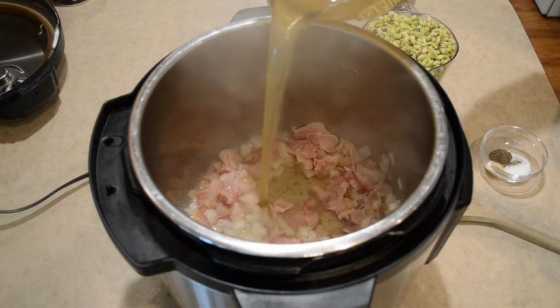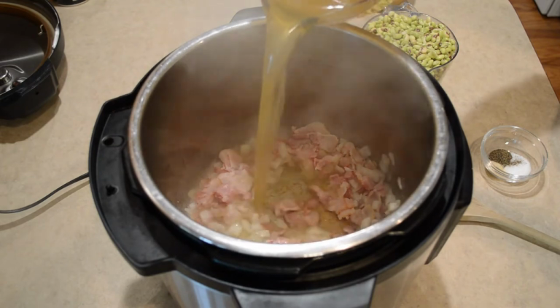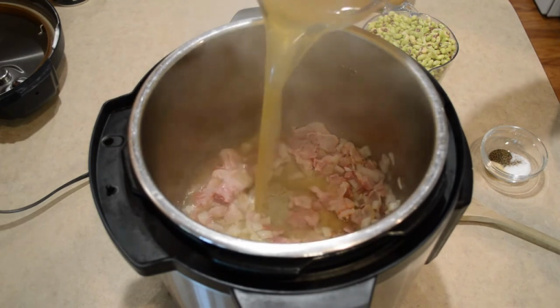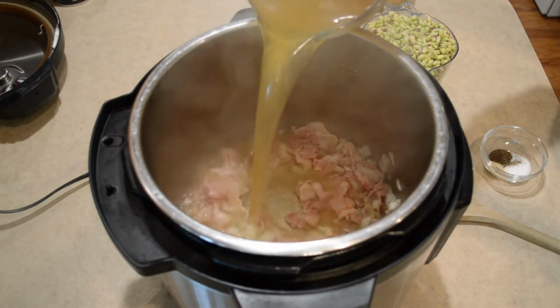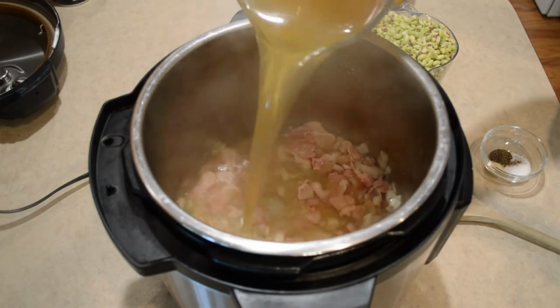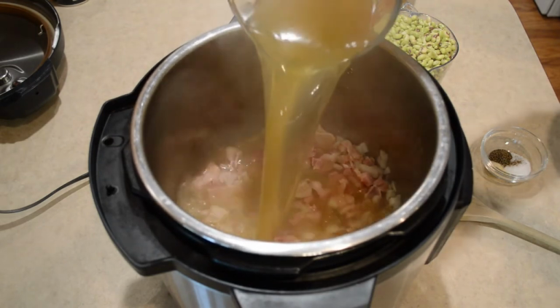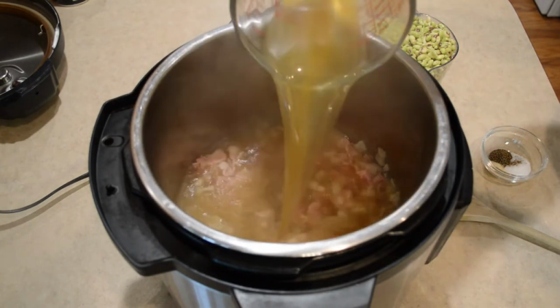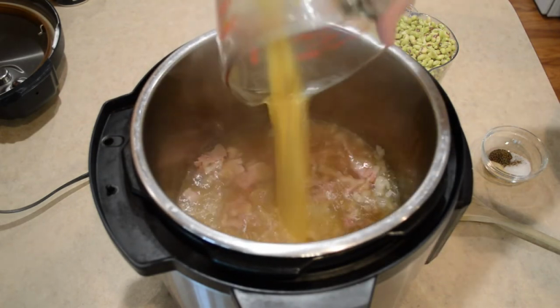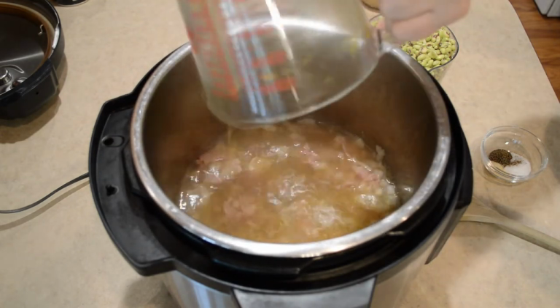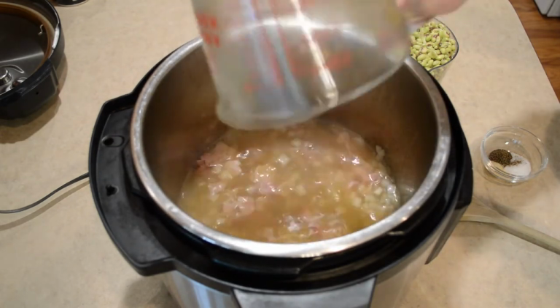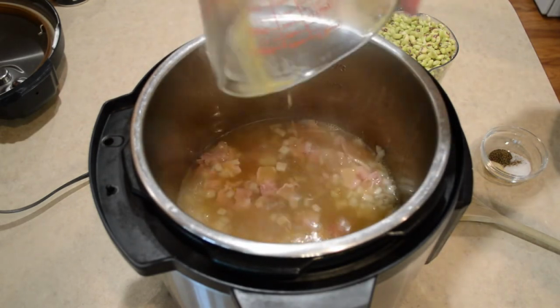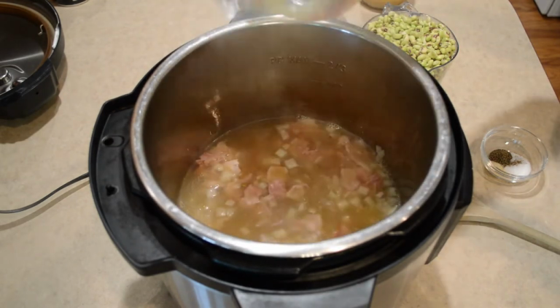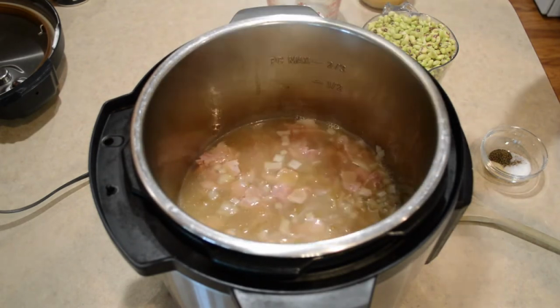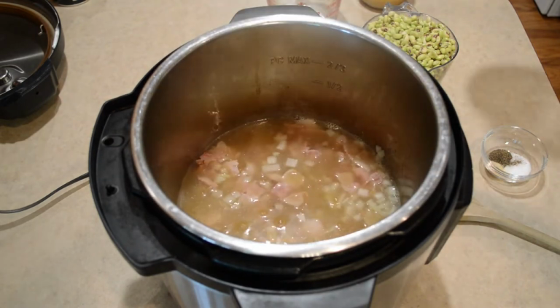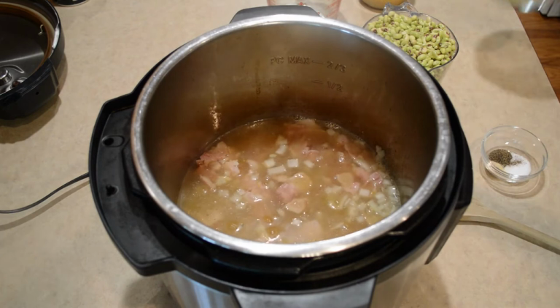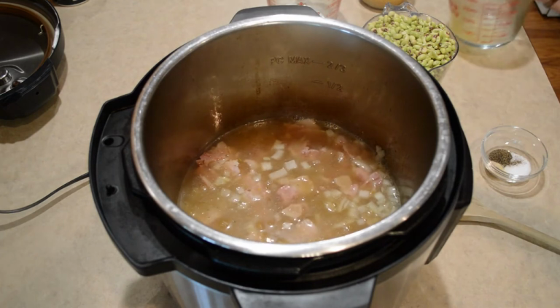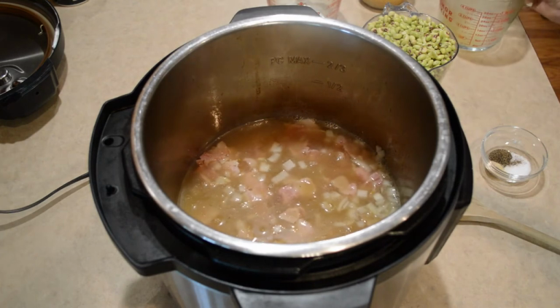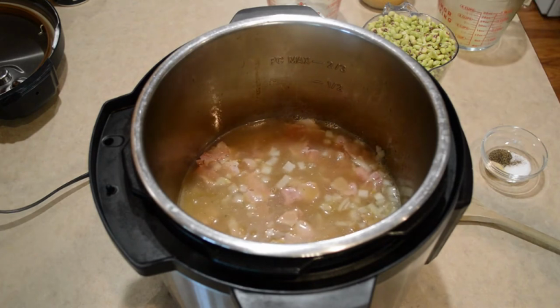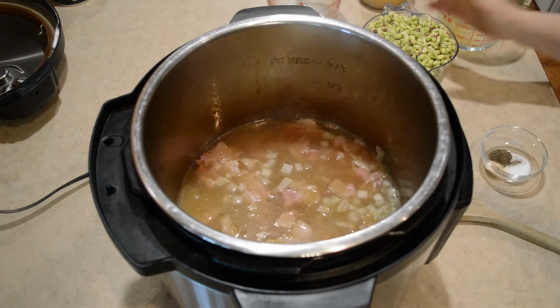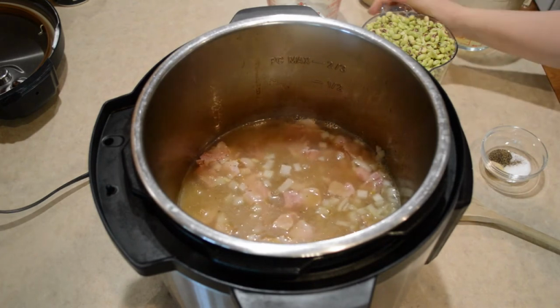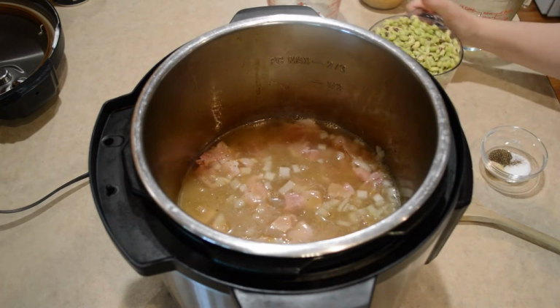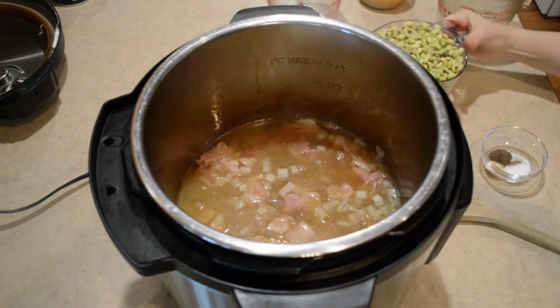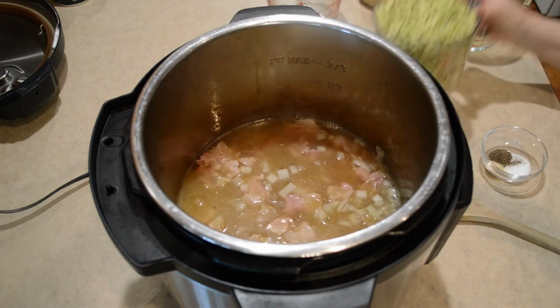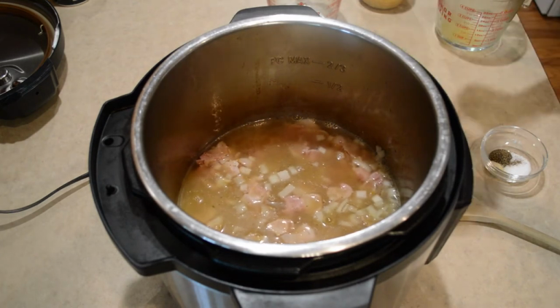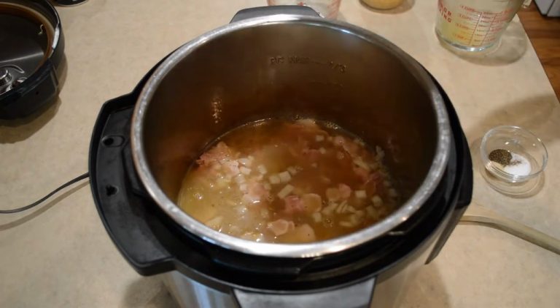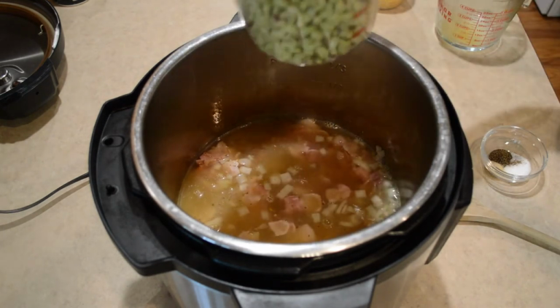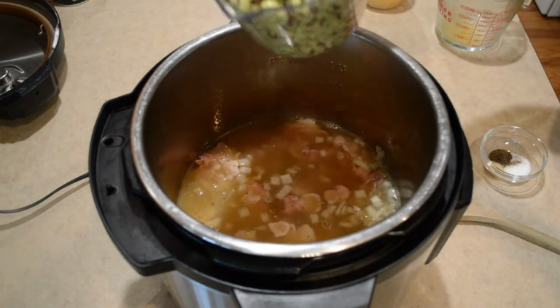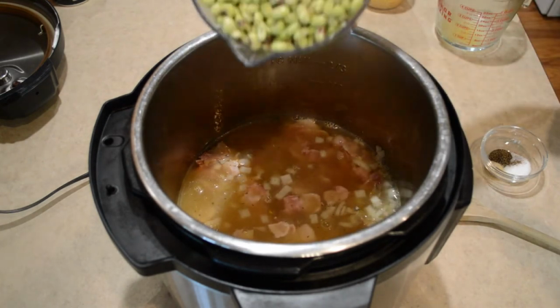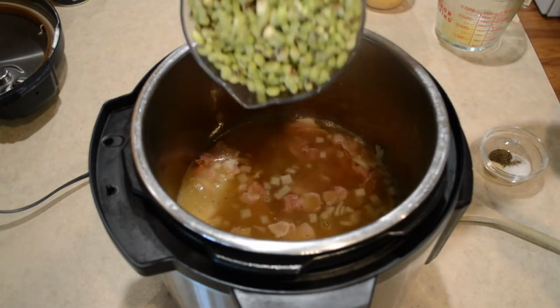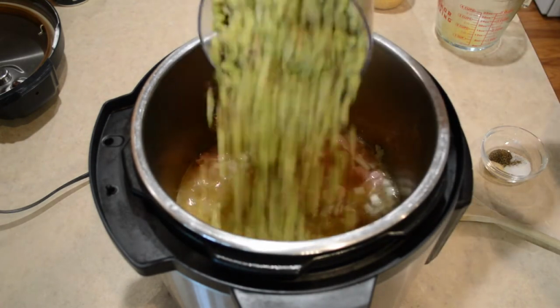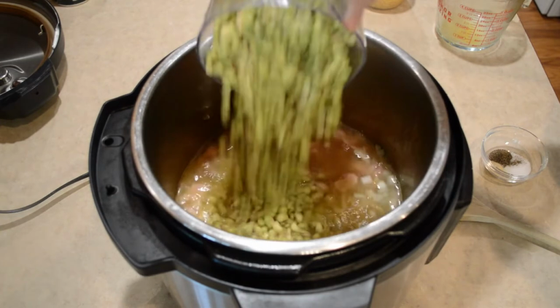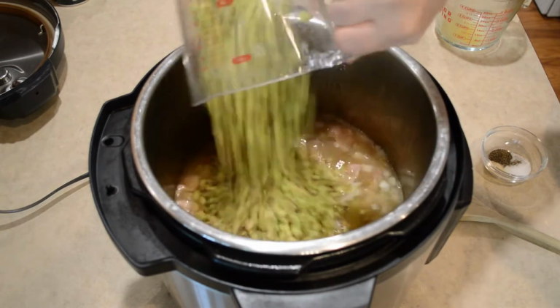Now I'm going to add four cups of chicken broth. You can scrape the bottom here a little bit if you need to, to prevent sticking. Now I'm going to add my peas.